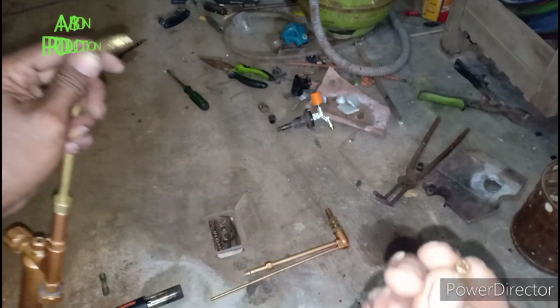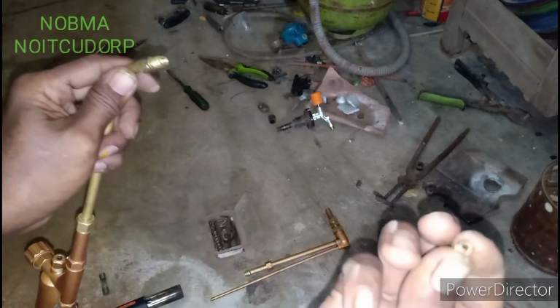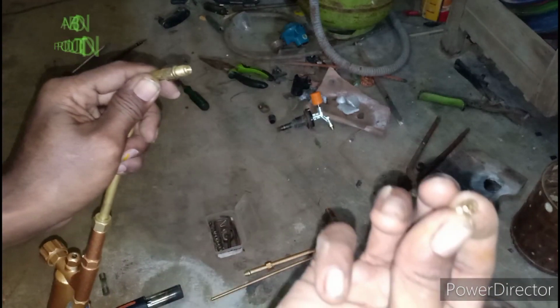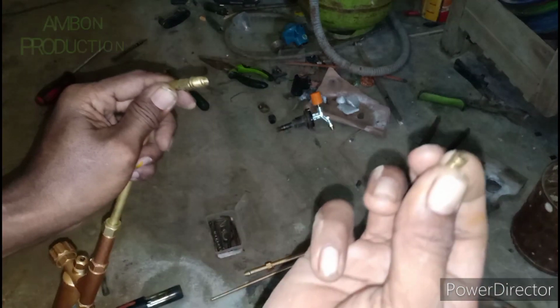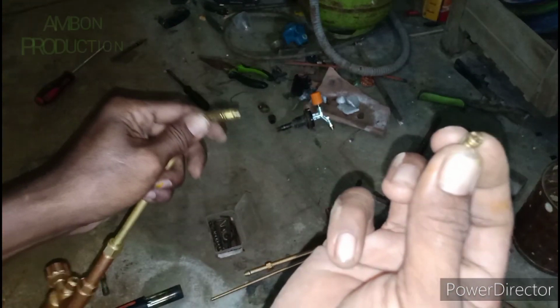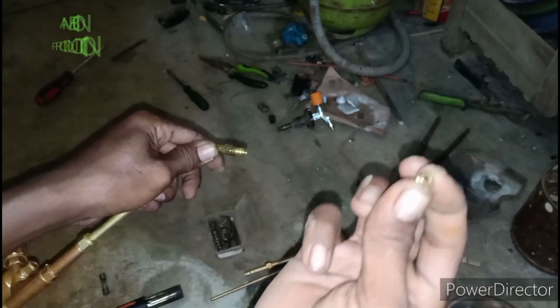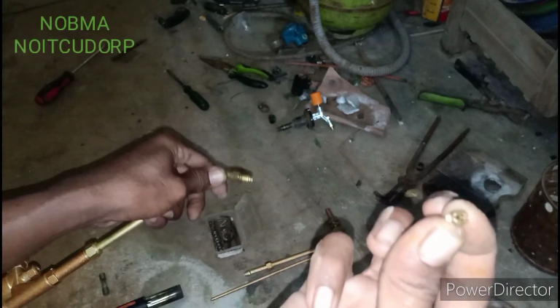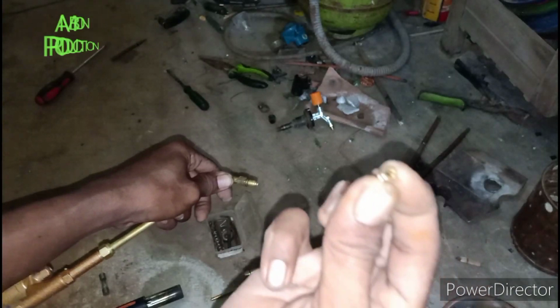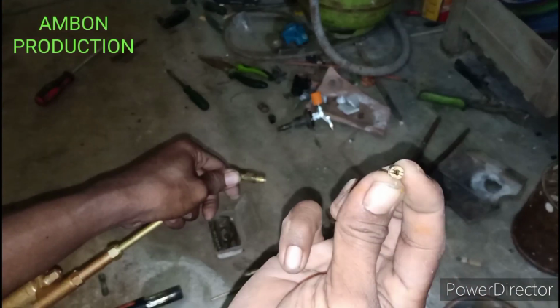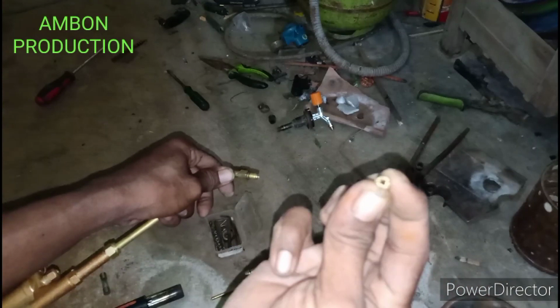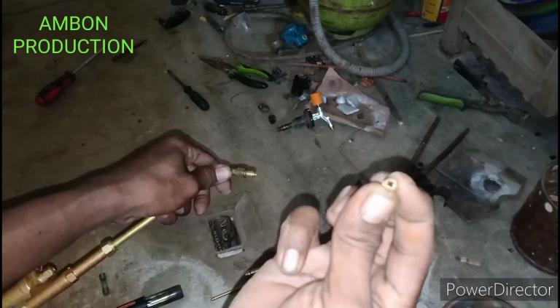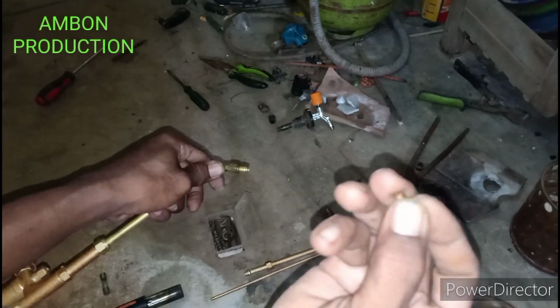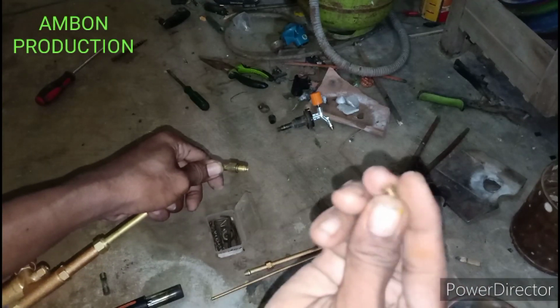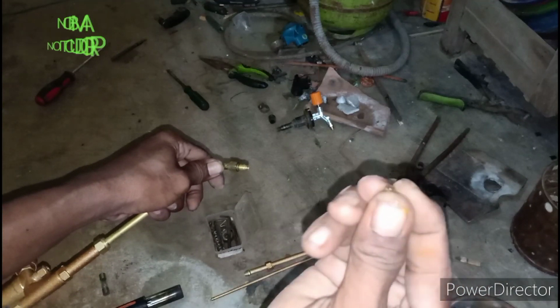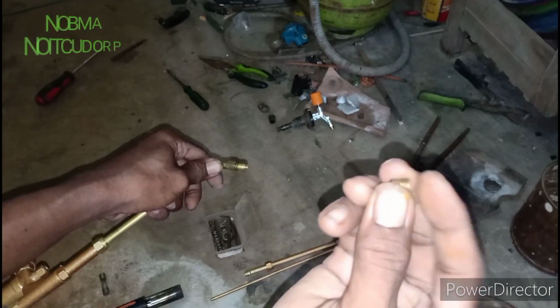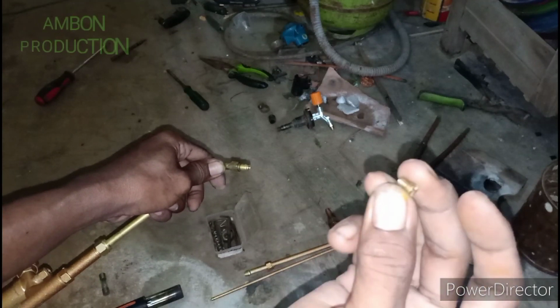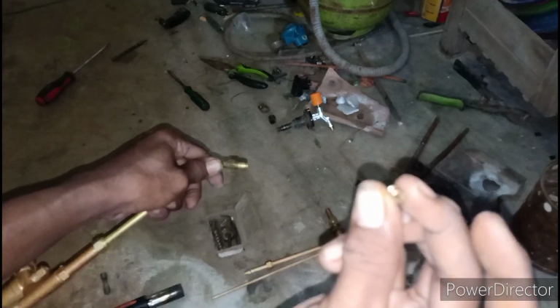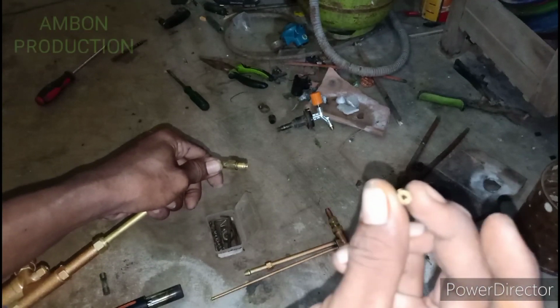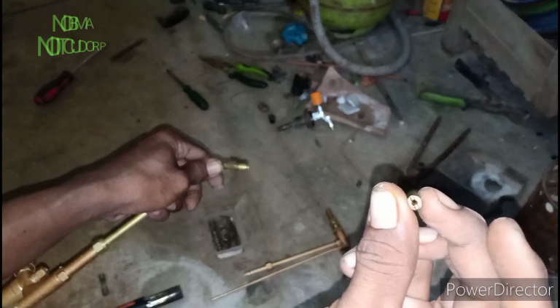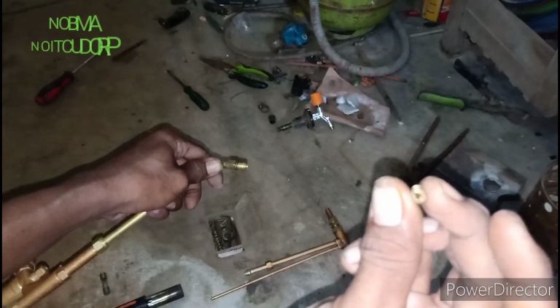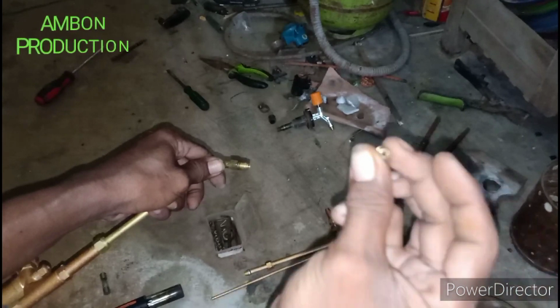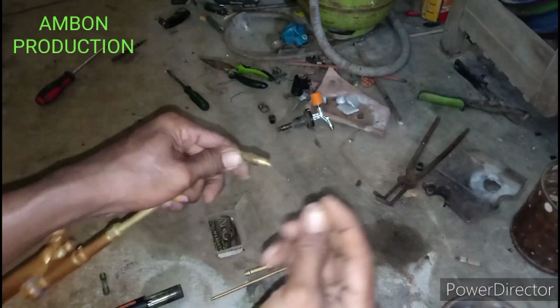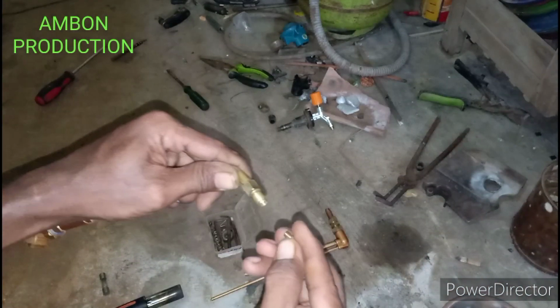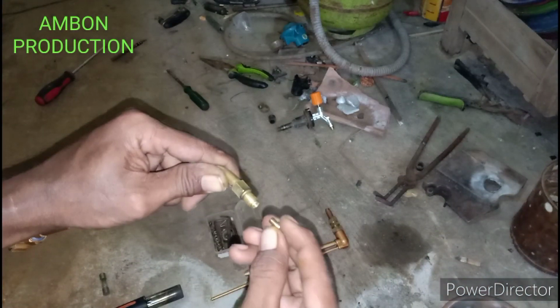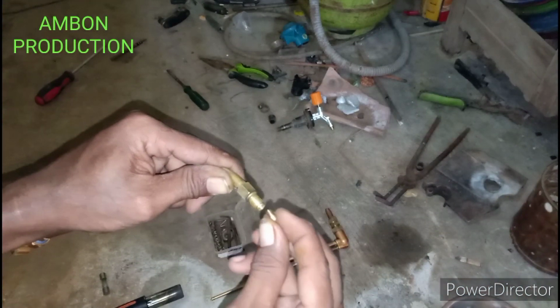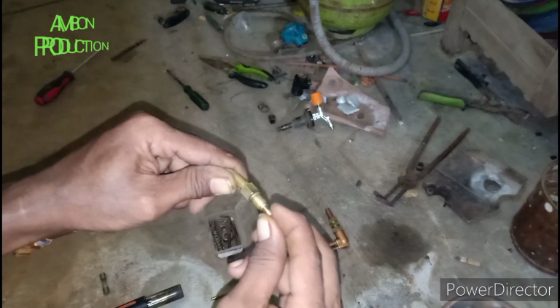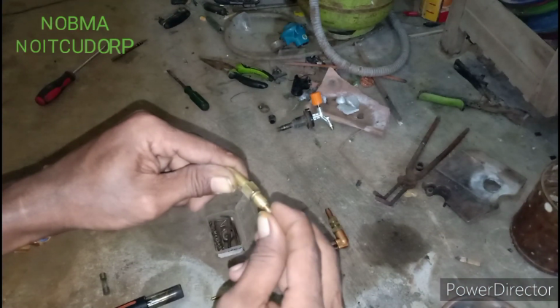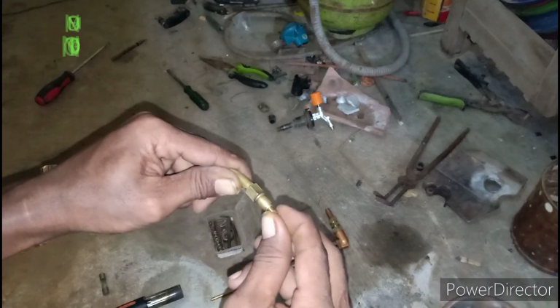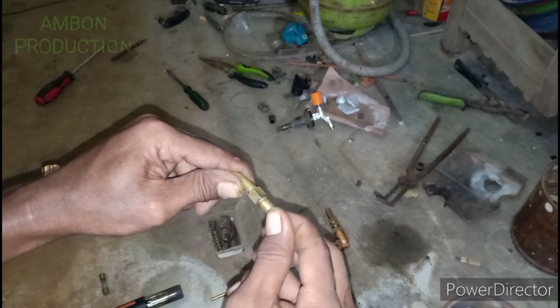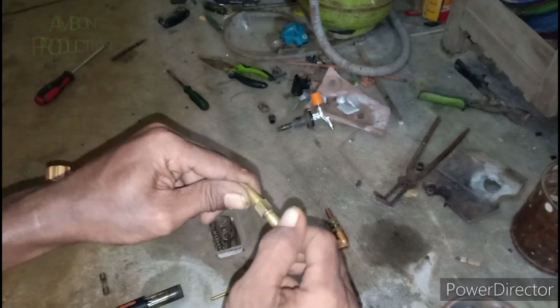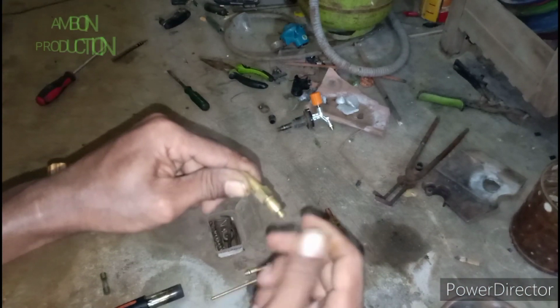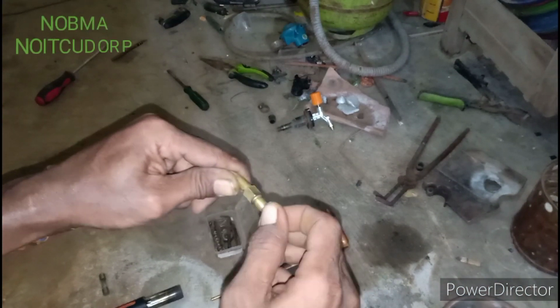Kemudian kita siapkan jarum, ini yang dari karburator motor. Dratnya kan sudah pas masuk sini.